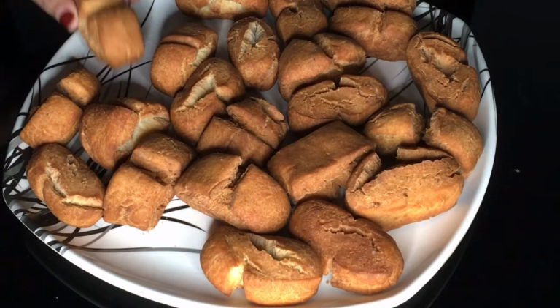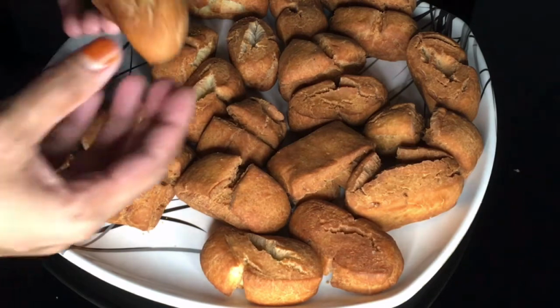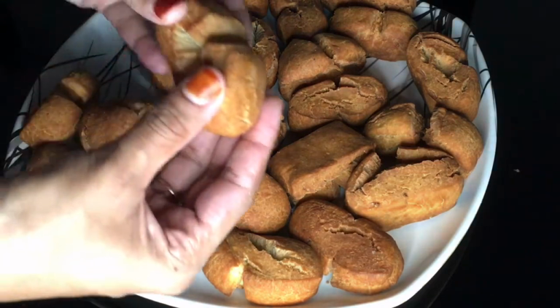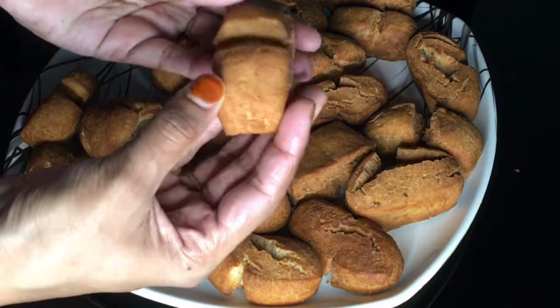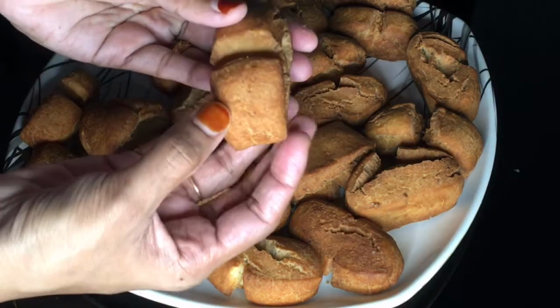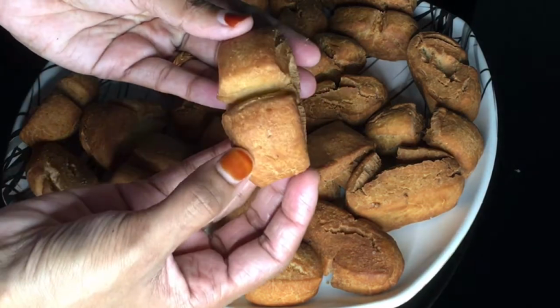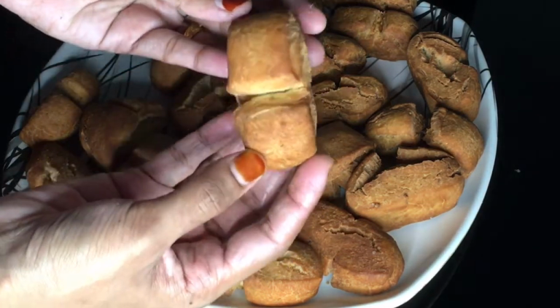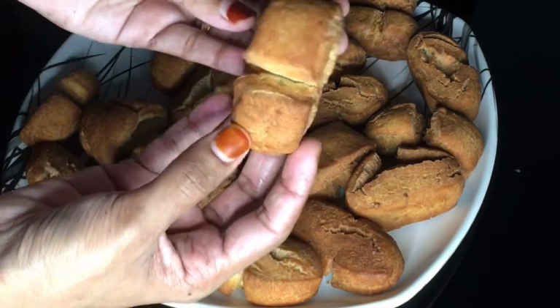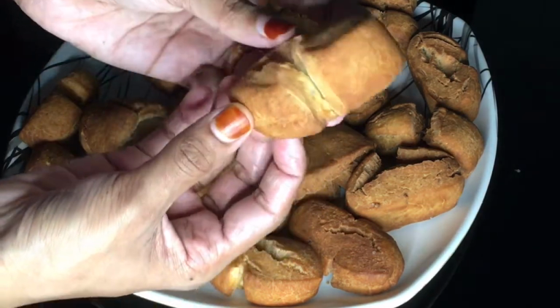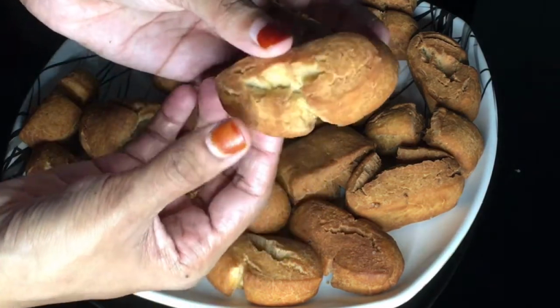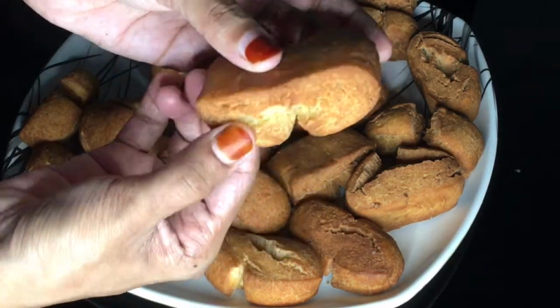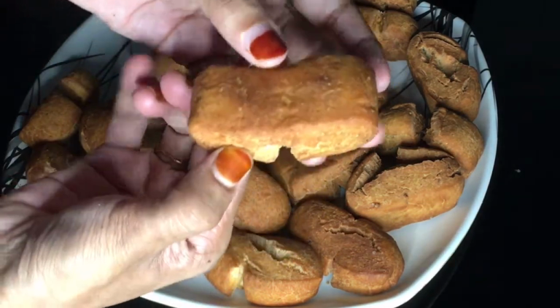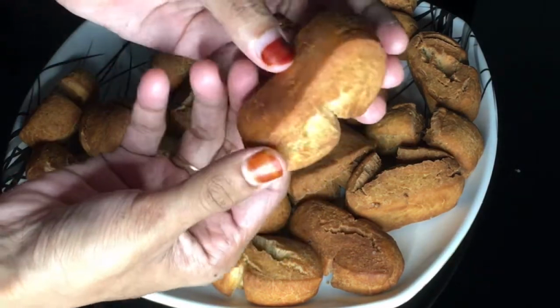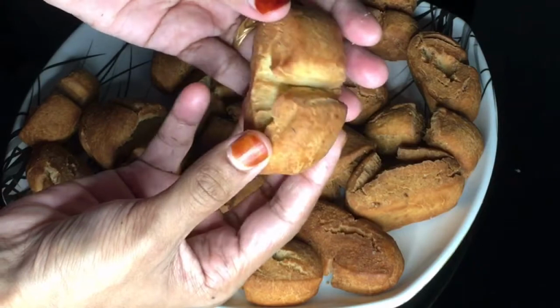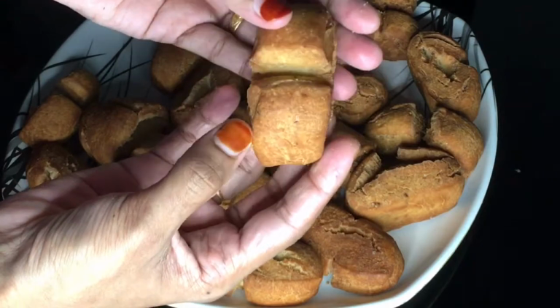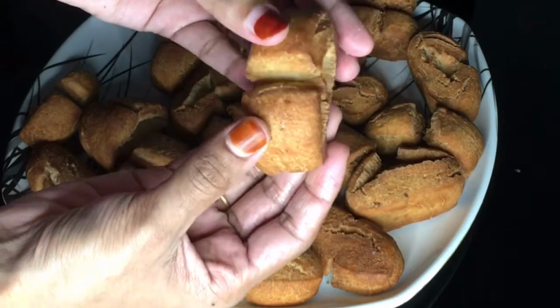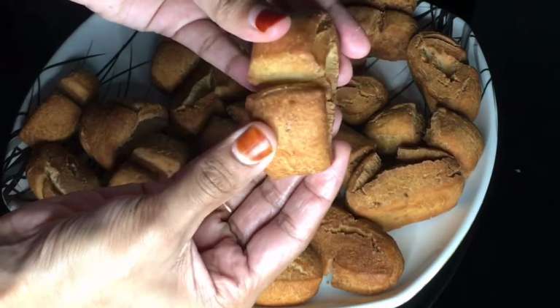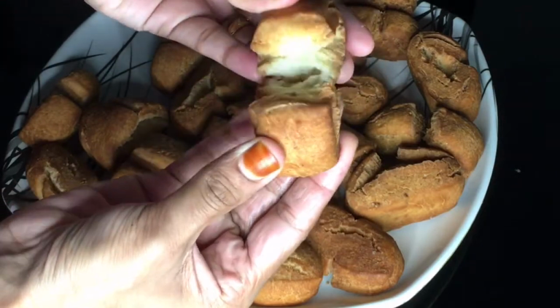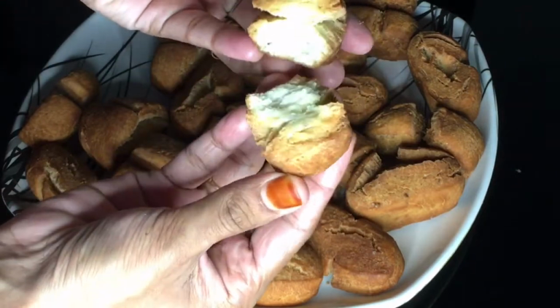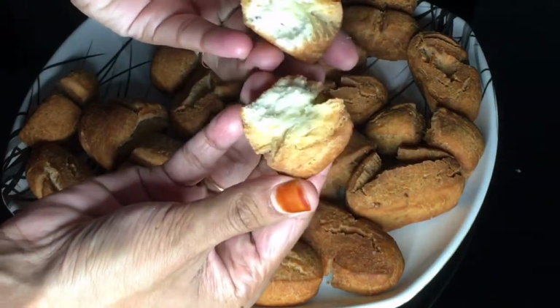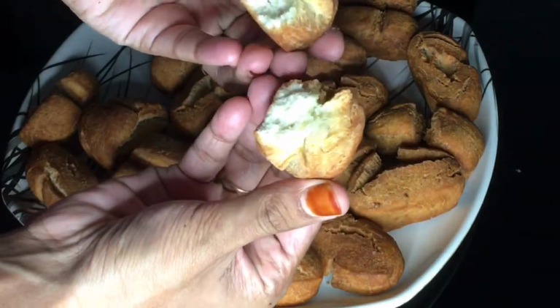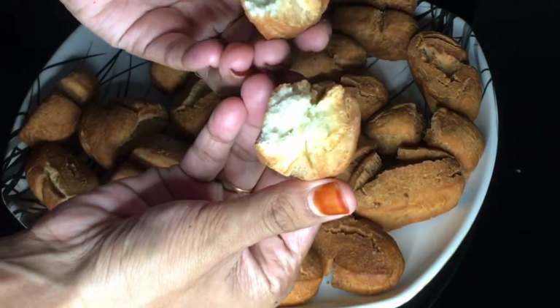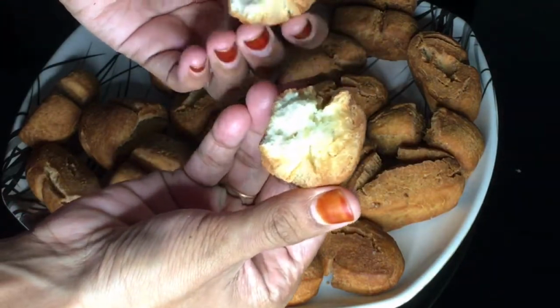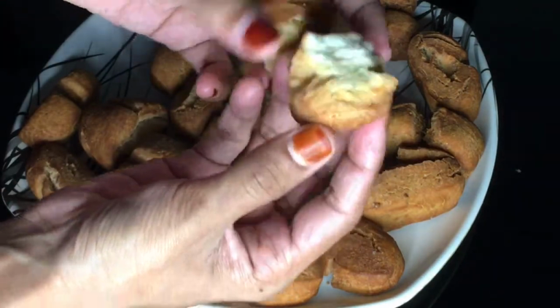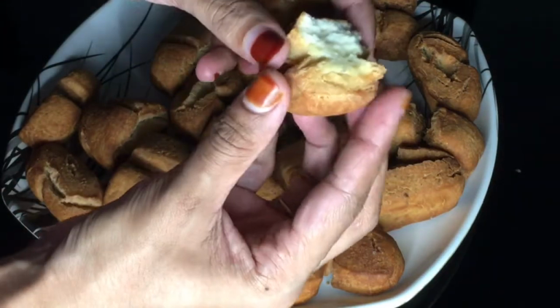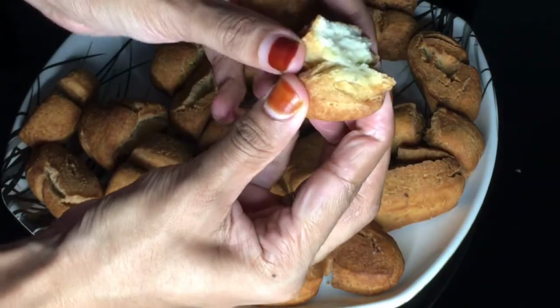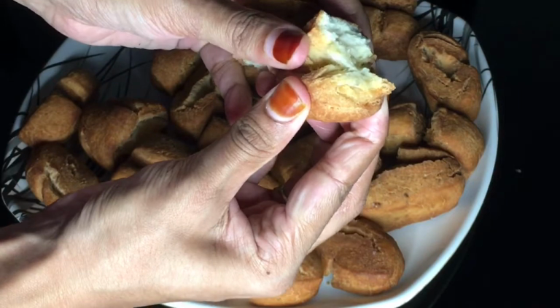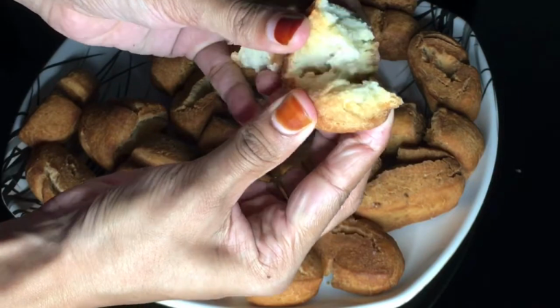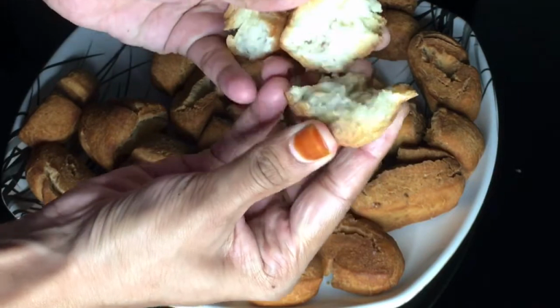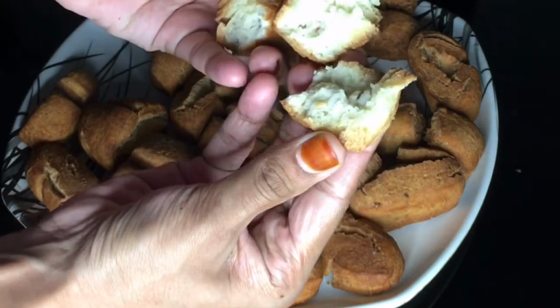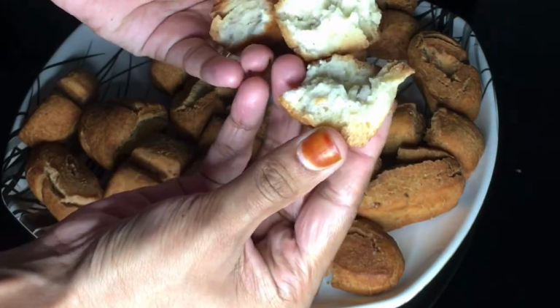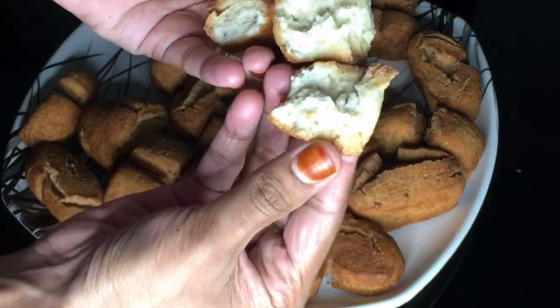This is our recipe. We will try this recipe and we will be ready.